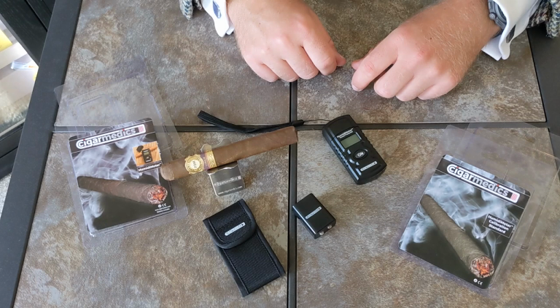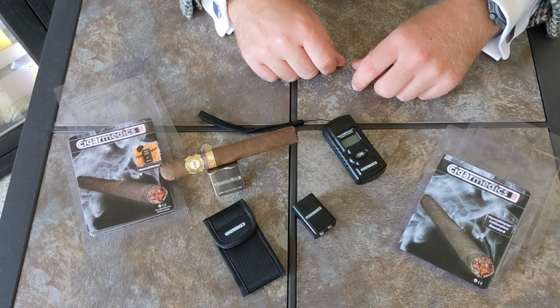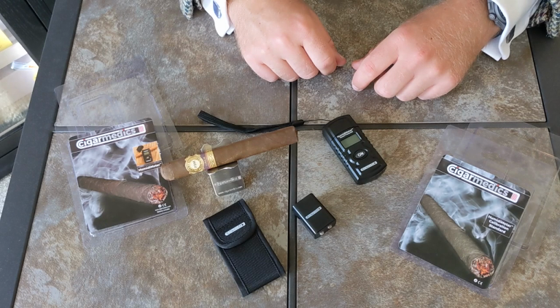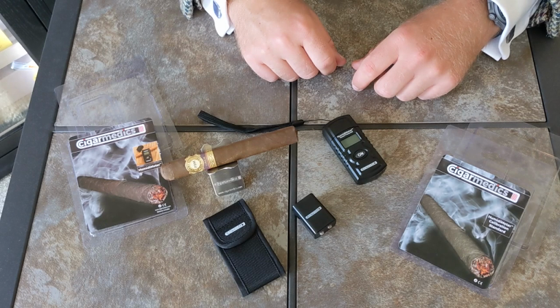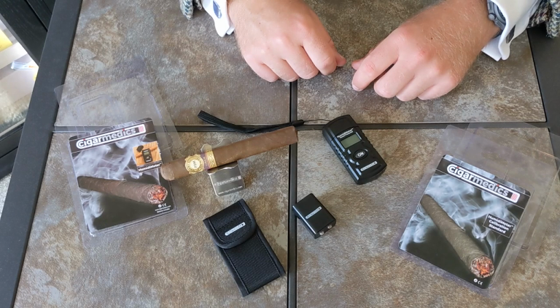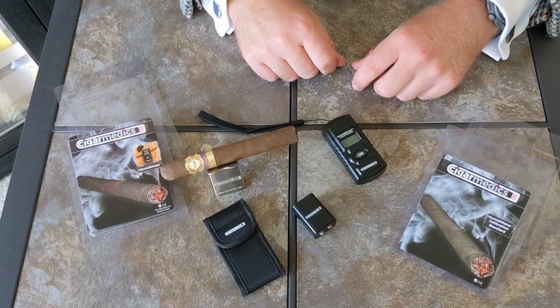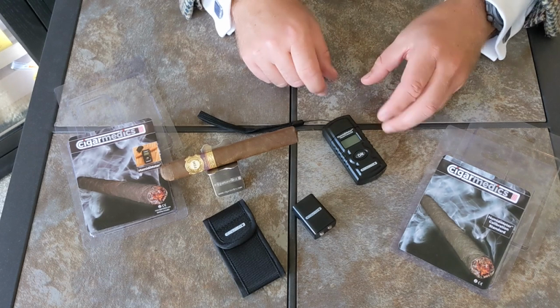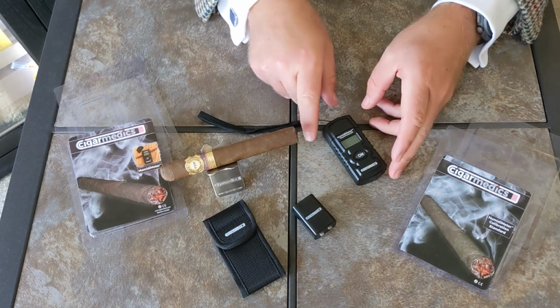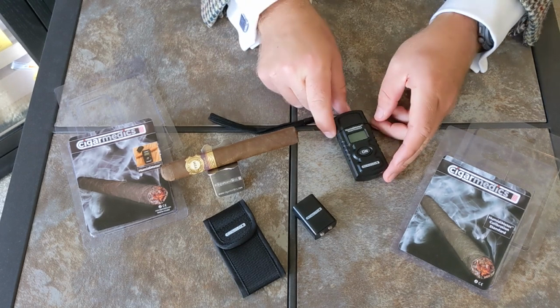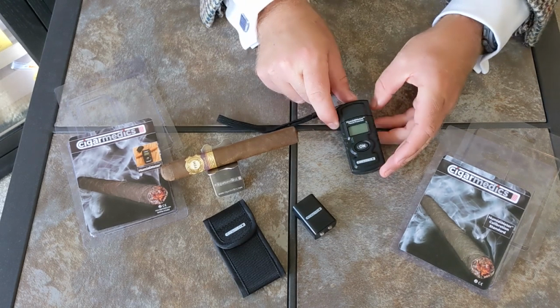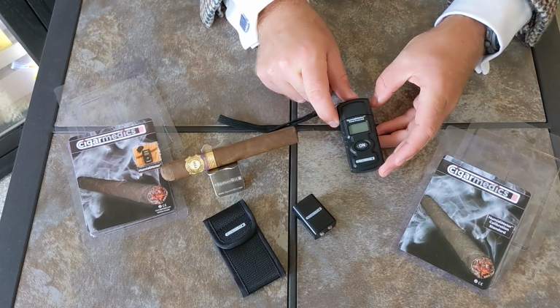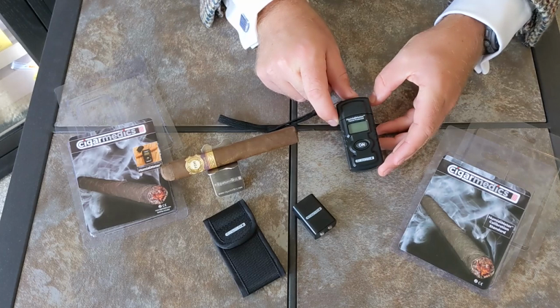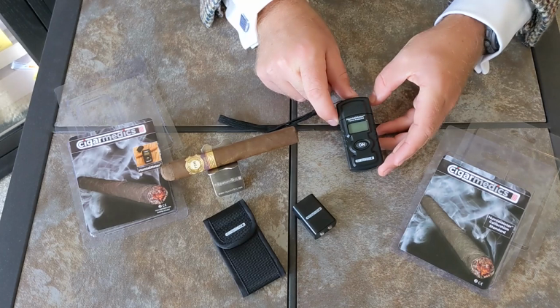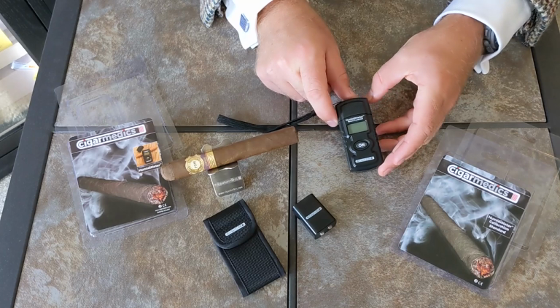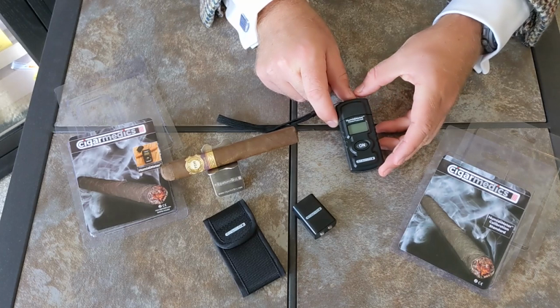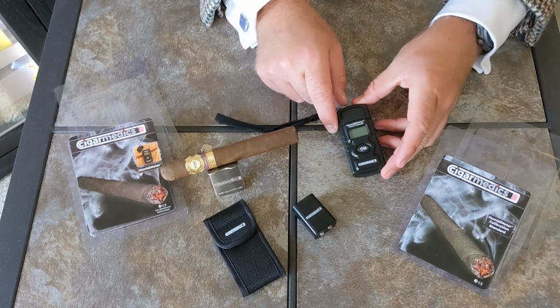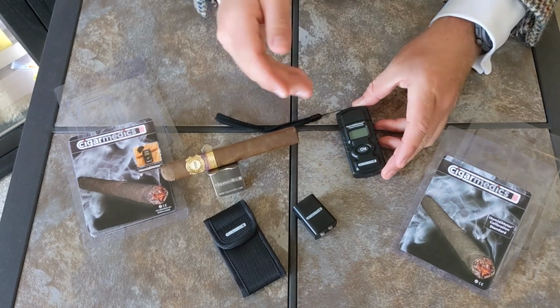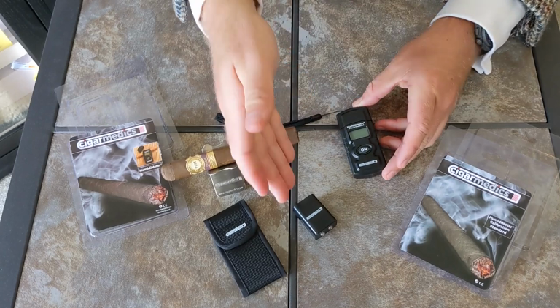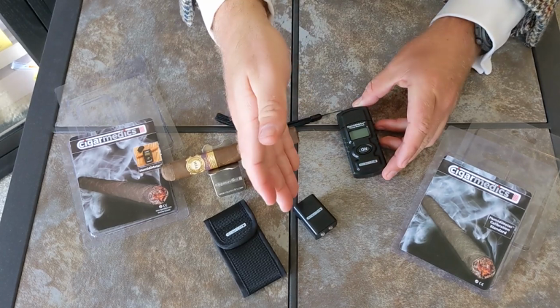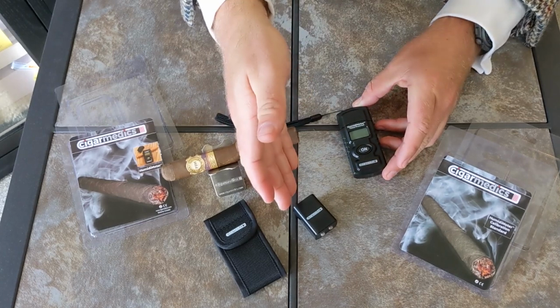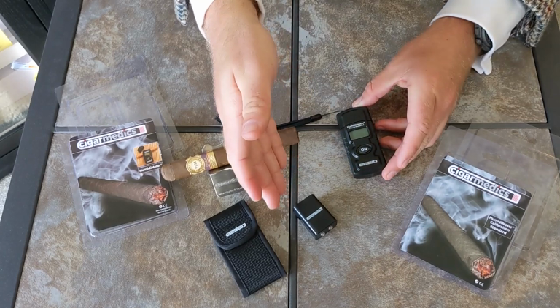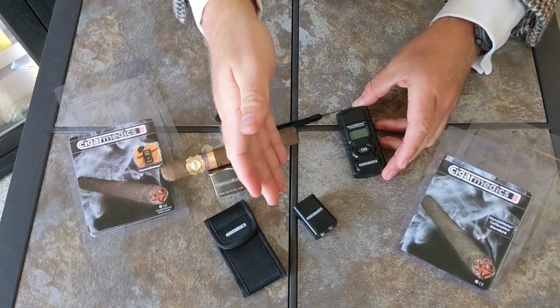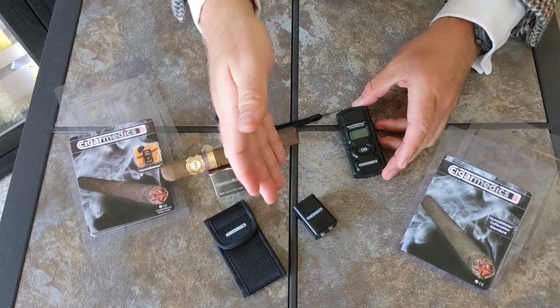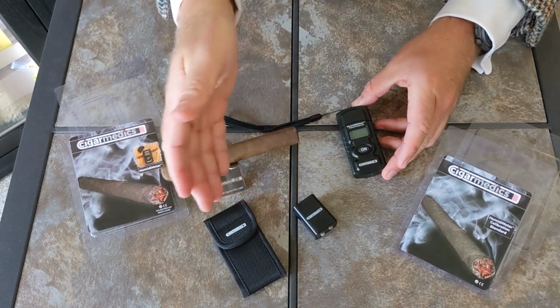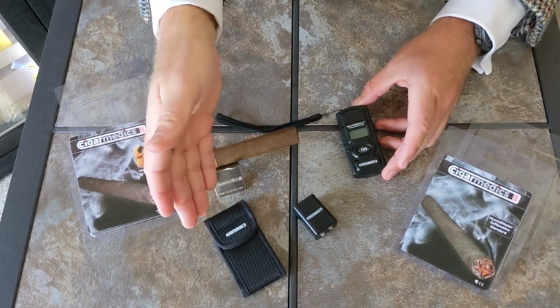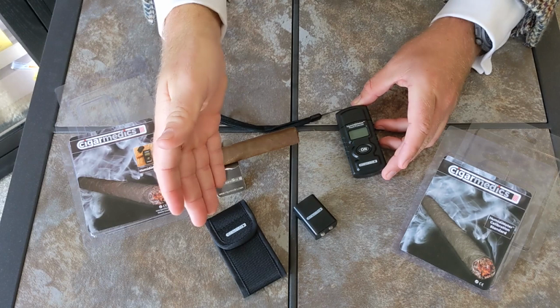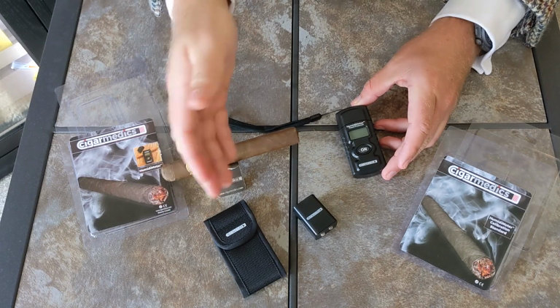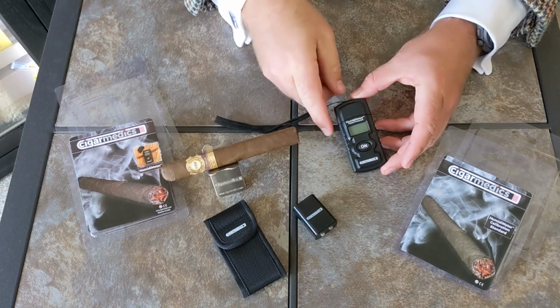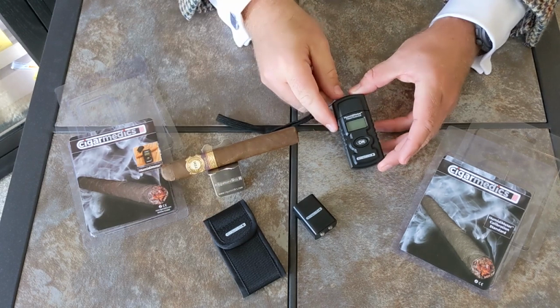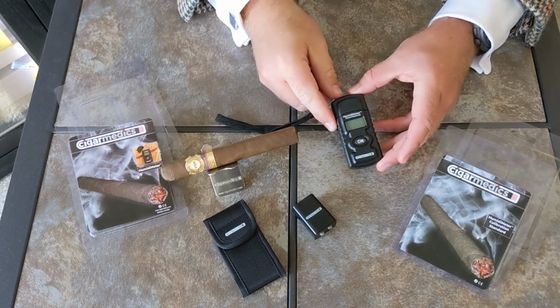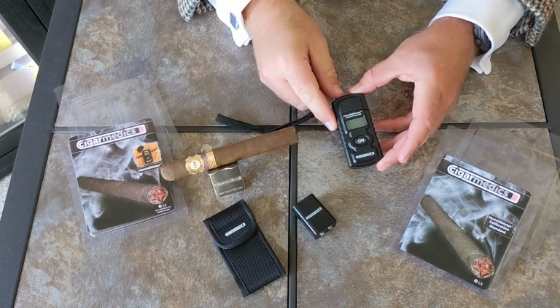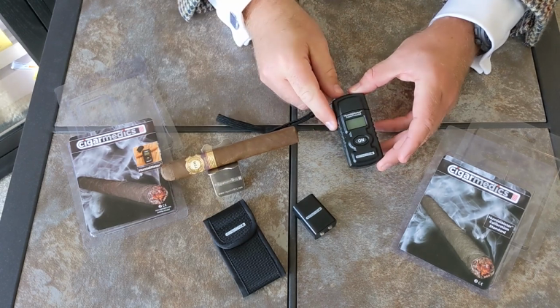Here we have the Cigar Medics lineup. The main device is the Humidimeter, and we also have the calibration tool as well as a case for the Humidimeter.